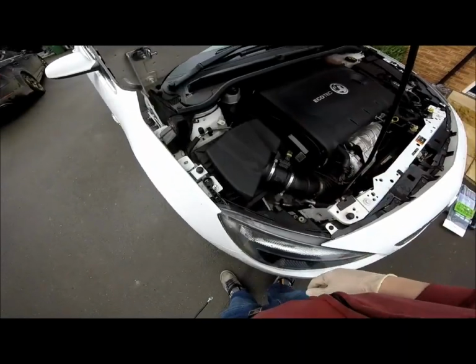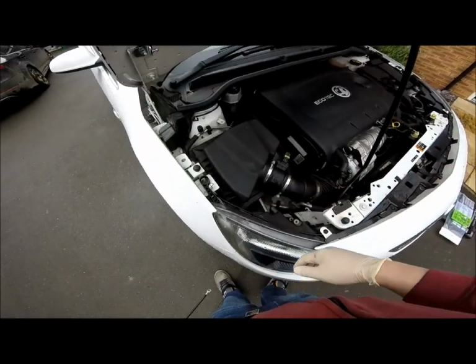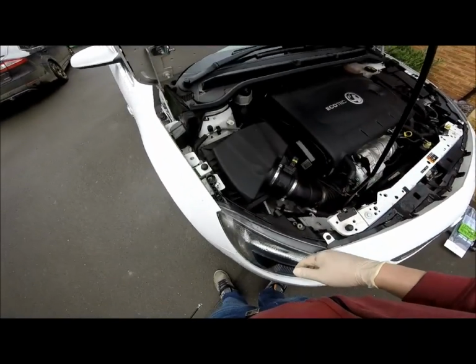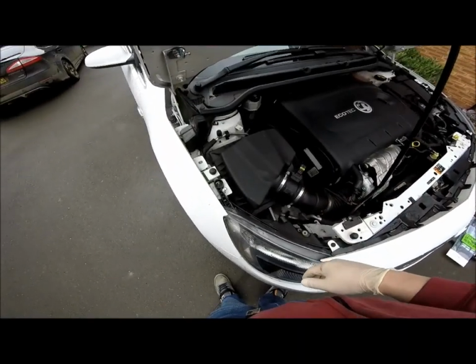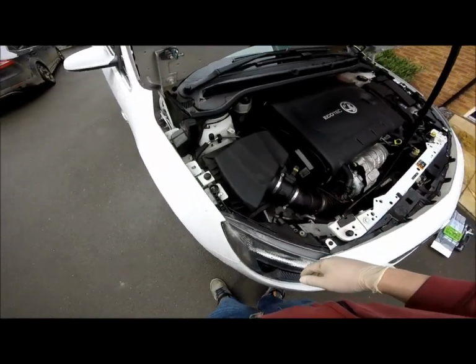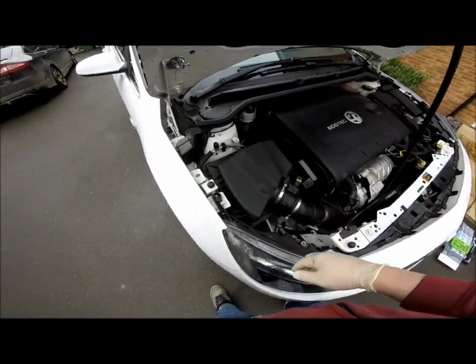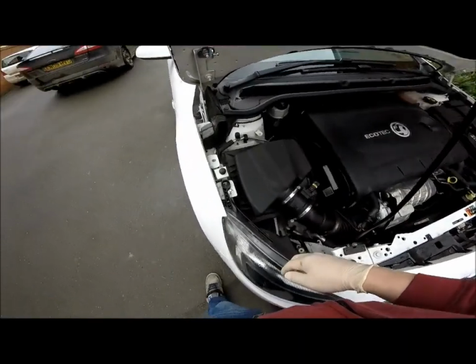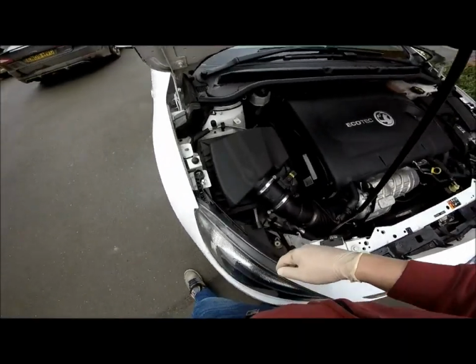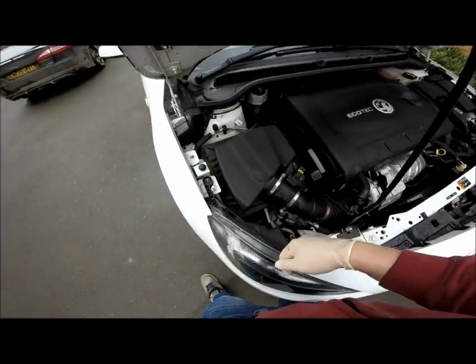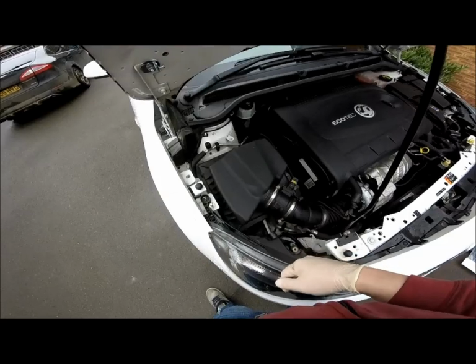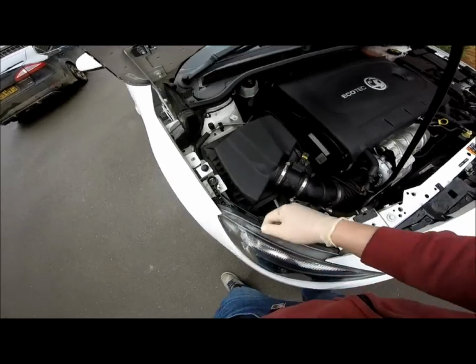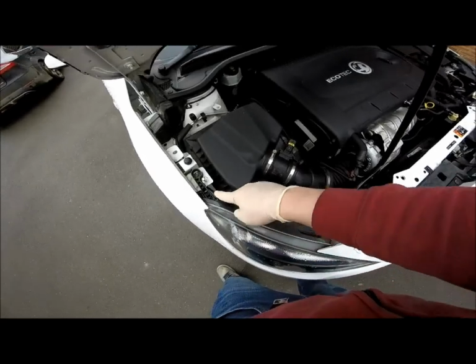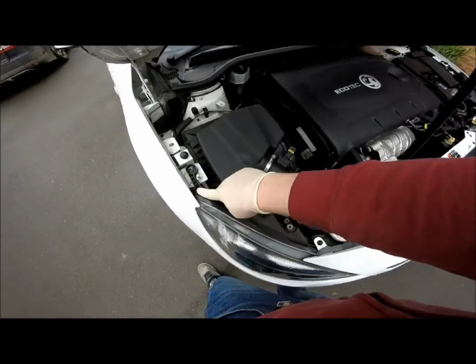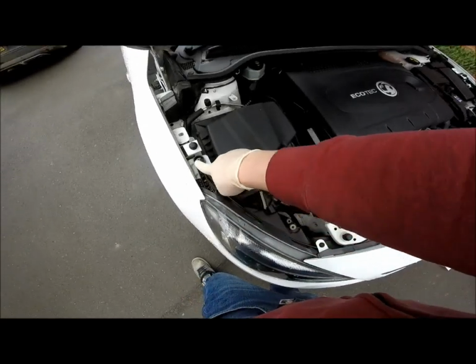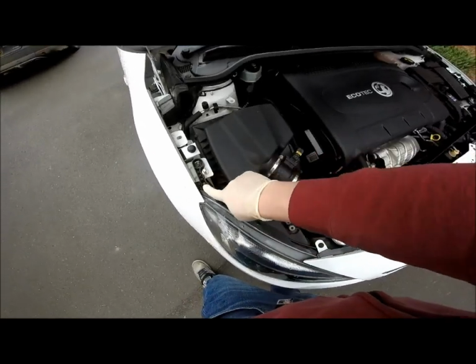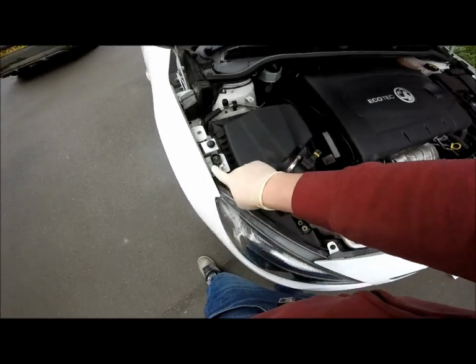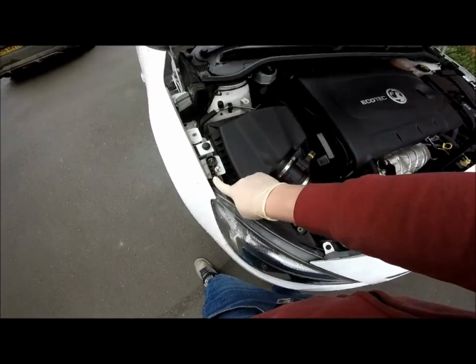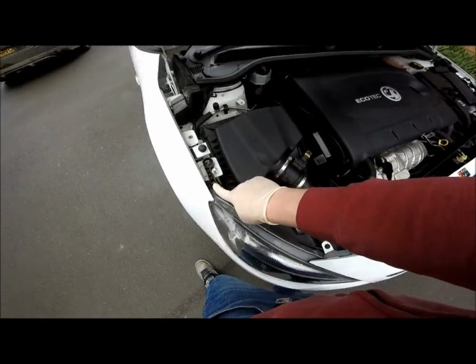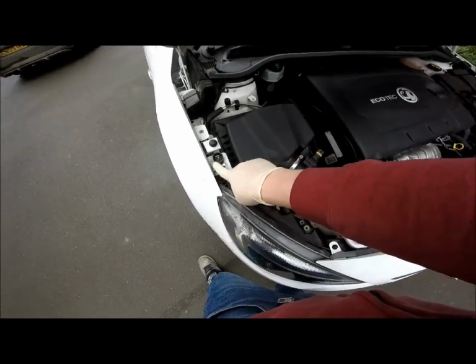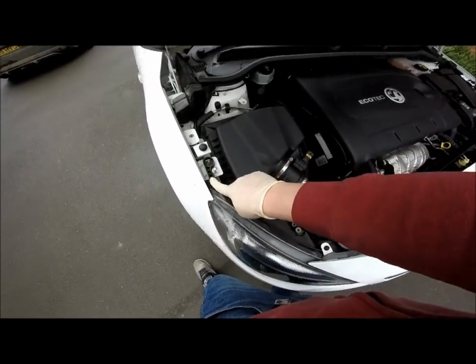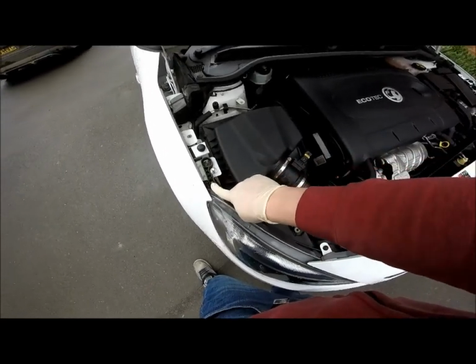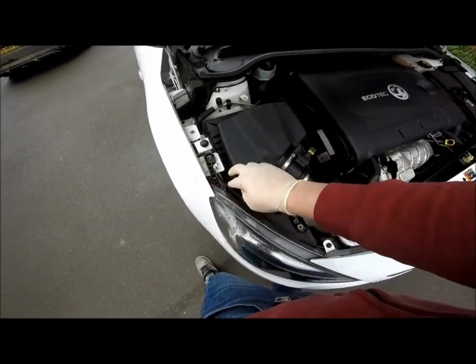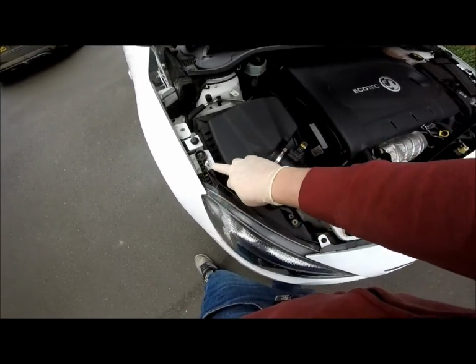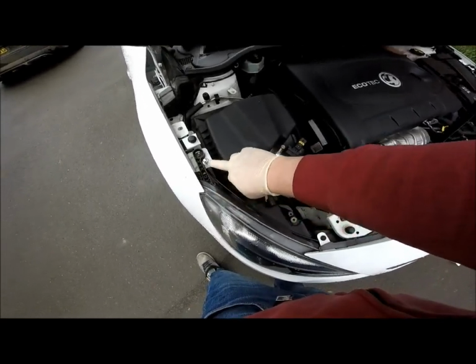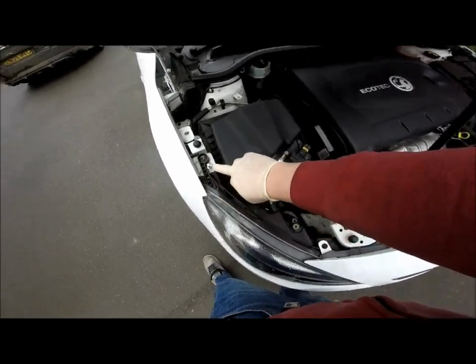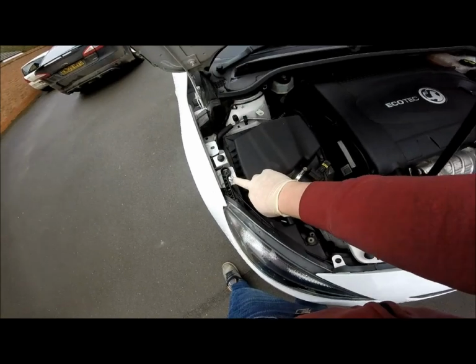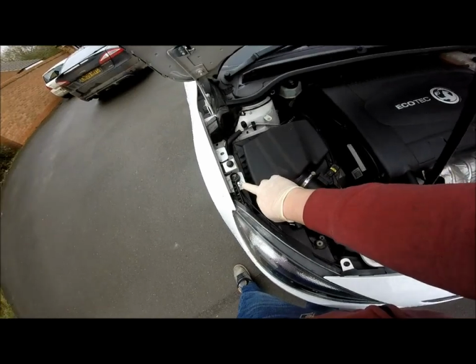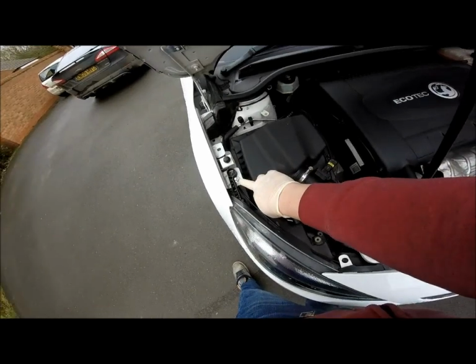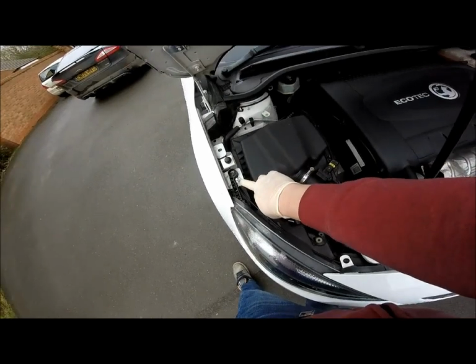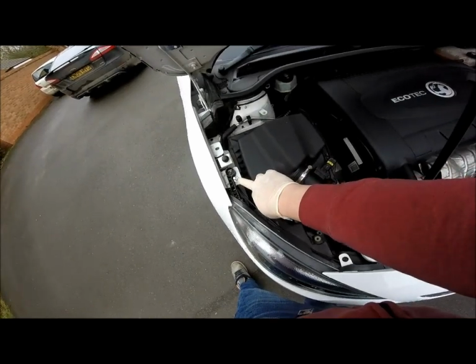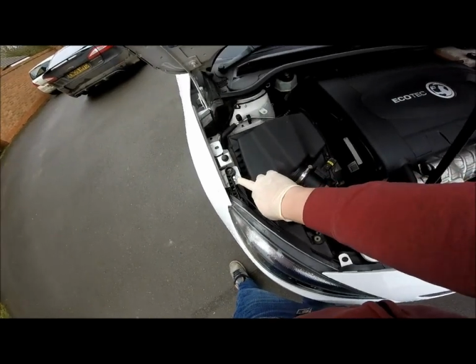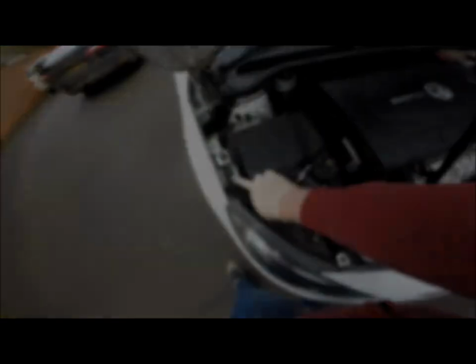If you have a facelift Astra J or the GTC, the bracket on the headlight is much lower profile, so you do not need to fit the plastic spacer.